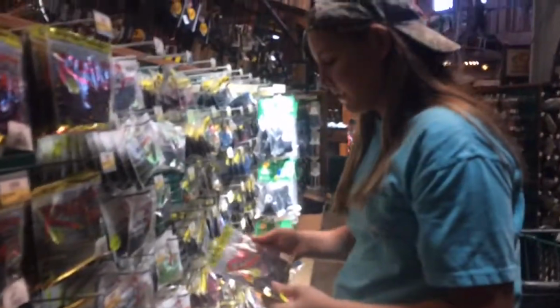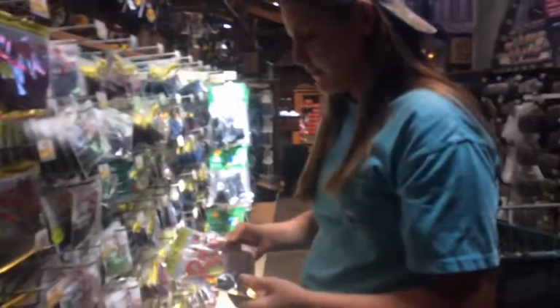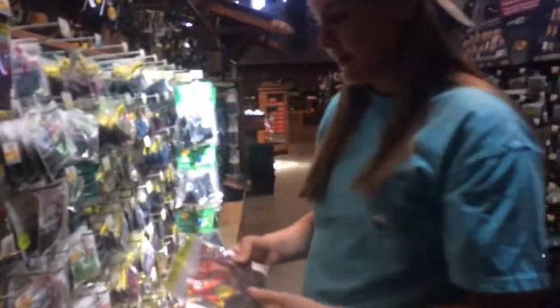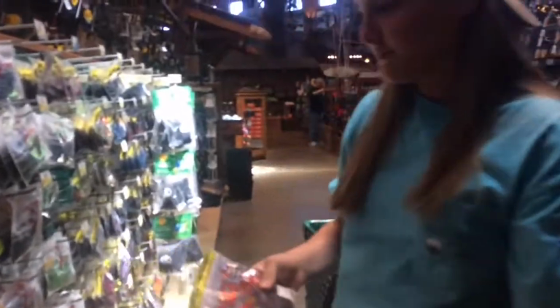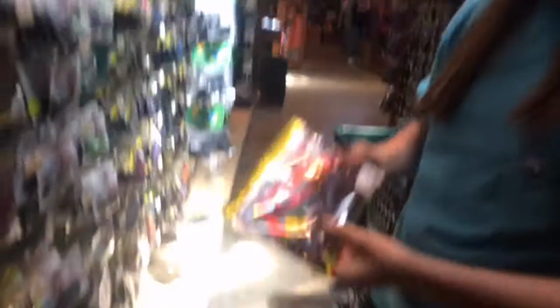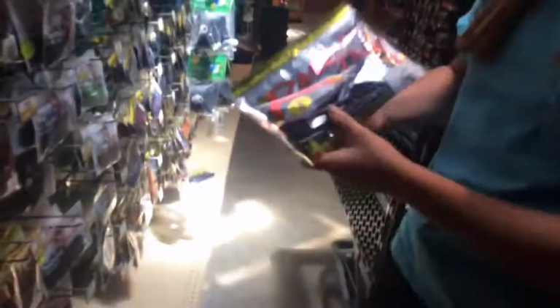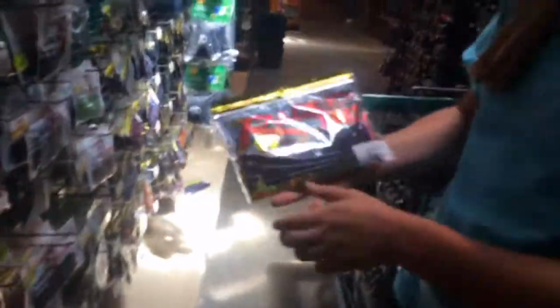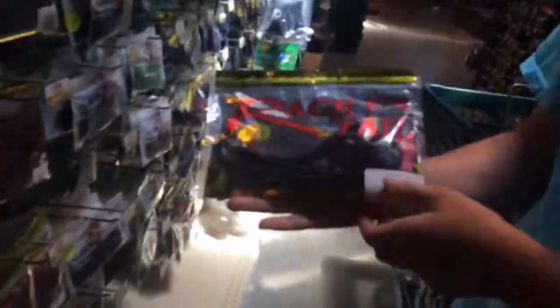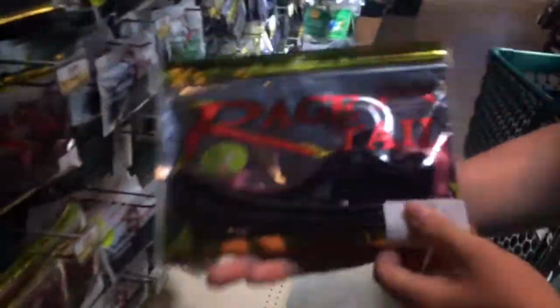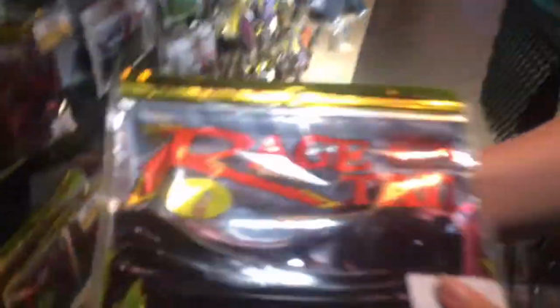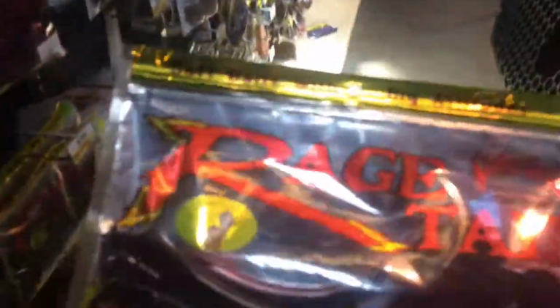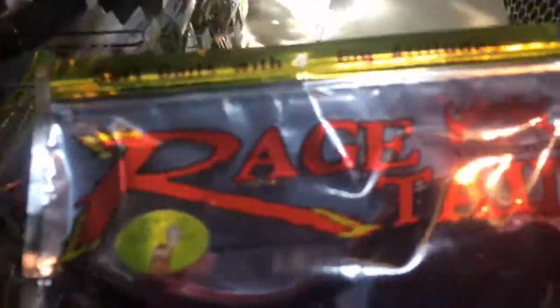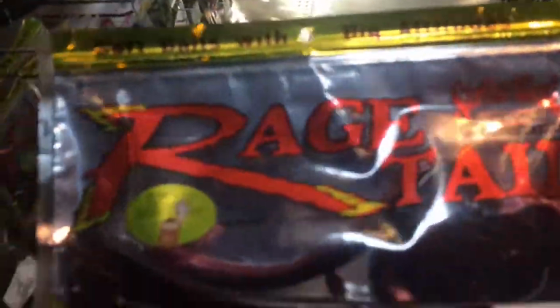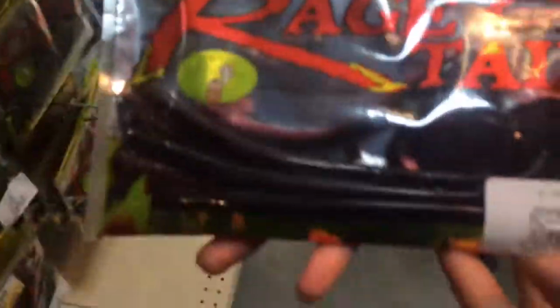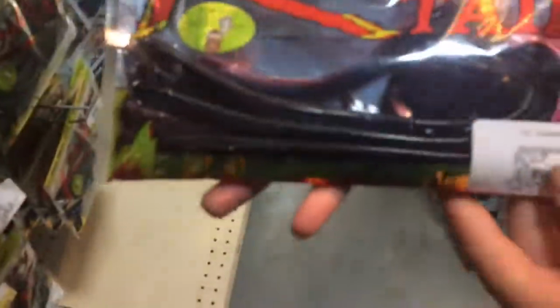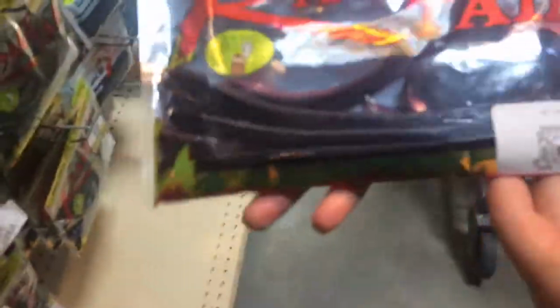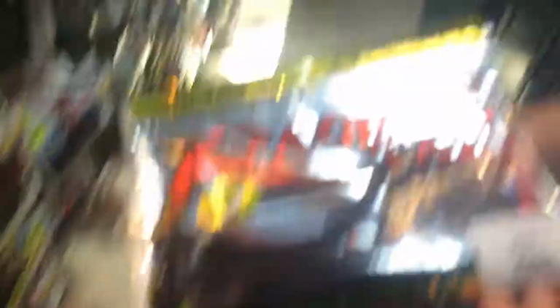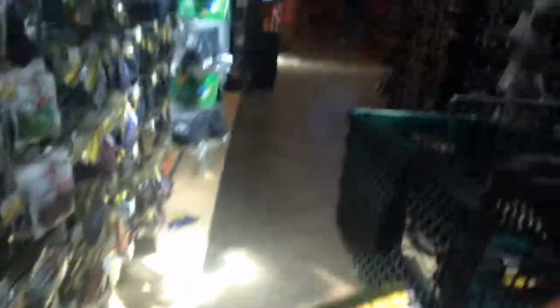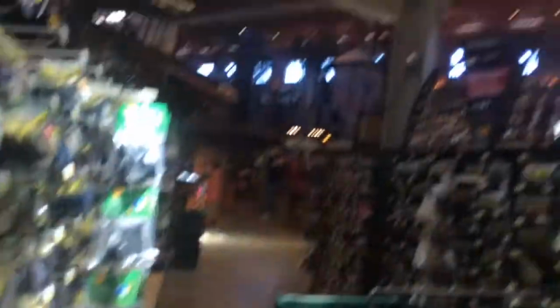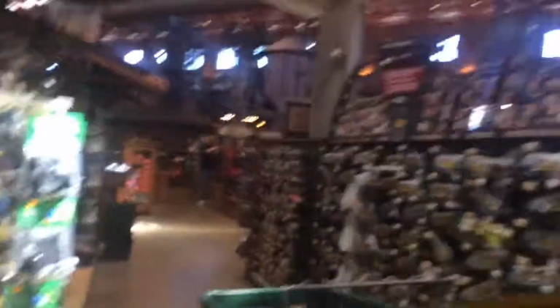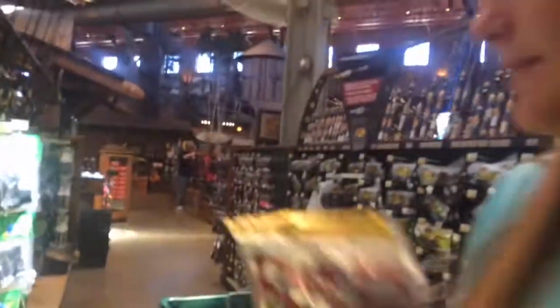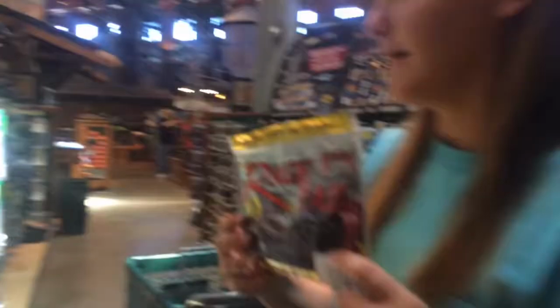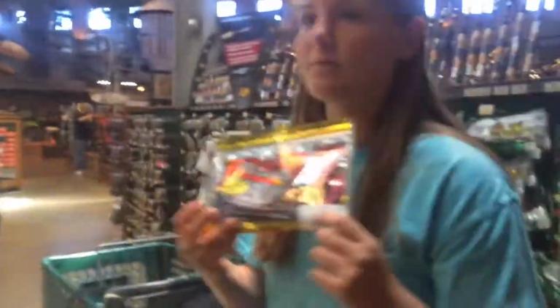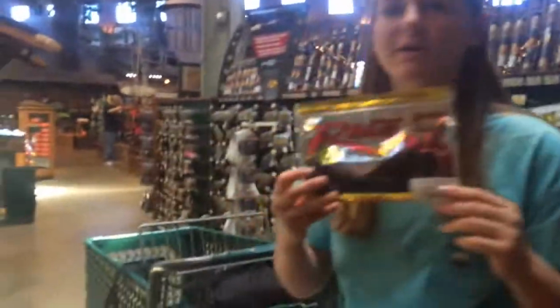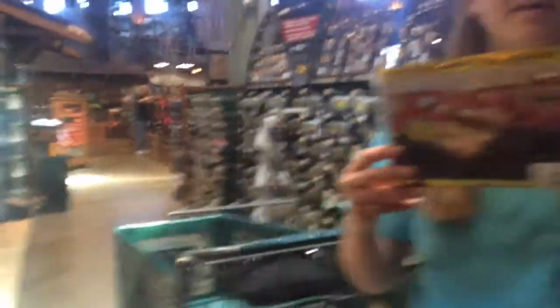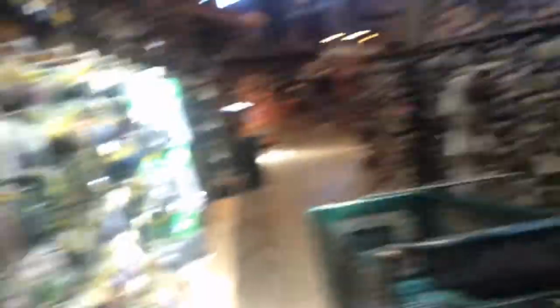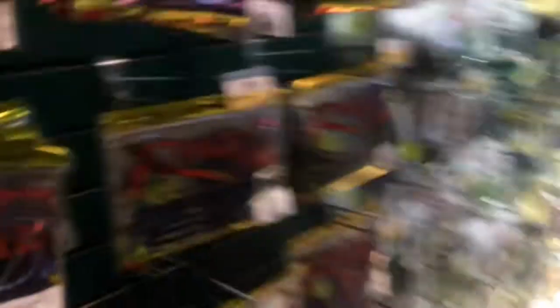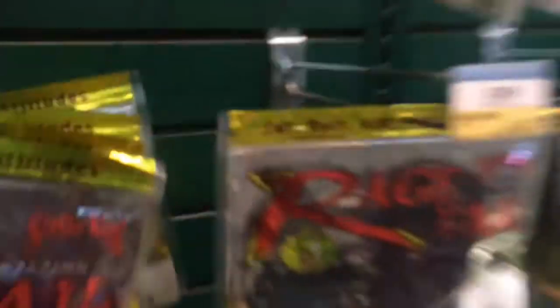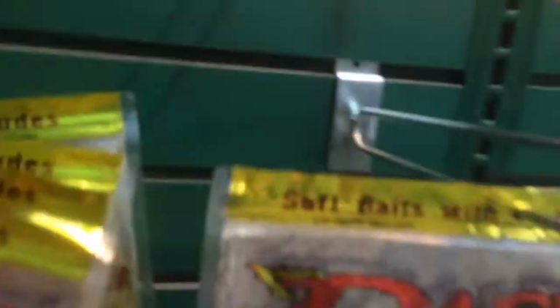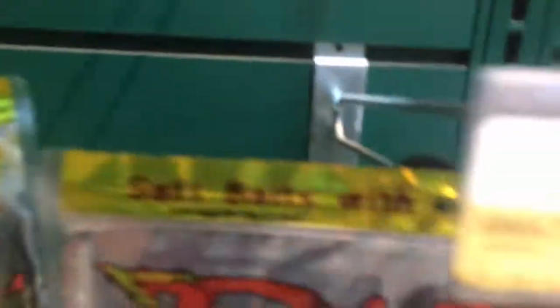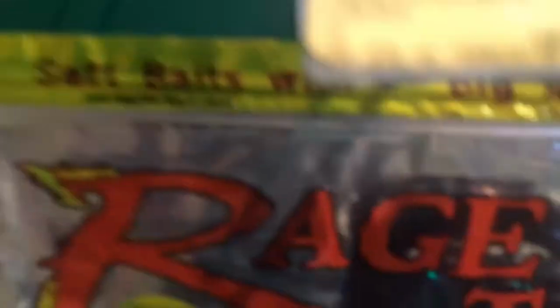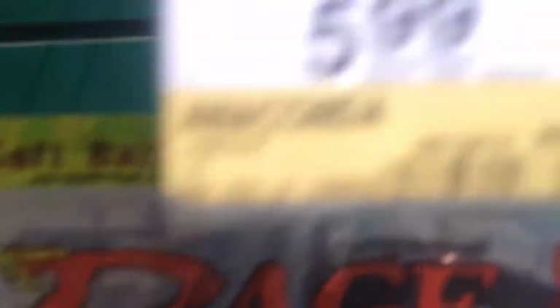I'm going to pick up some of these Red Shad Giant Ribbon Tails. I've never tried these before. They're $5.99 and we're just going to give it a shot — they're really good.